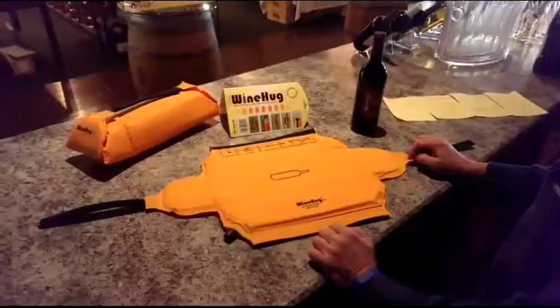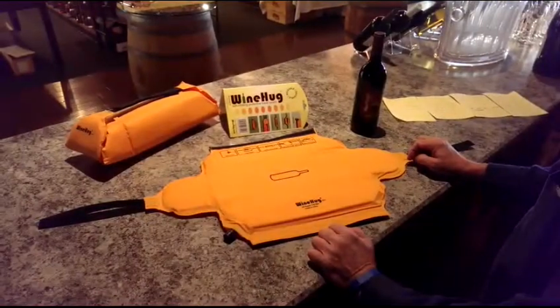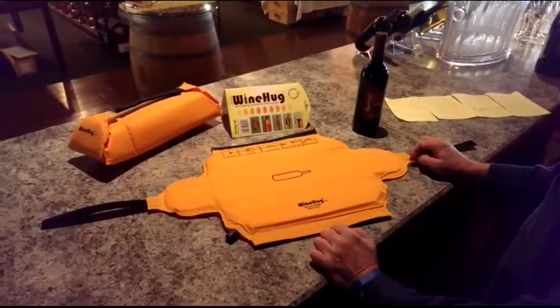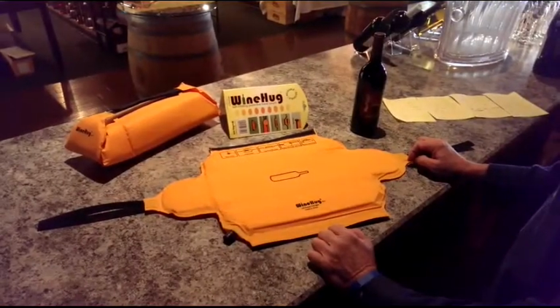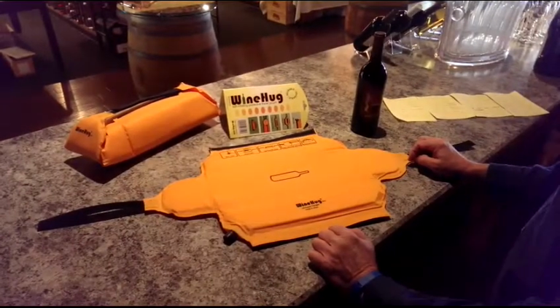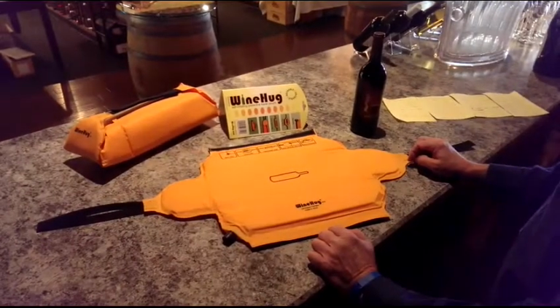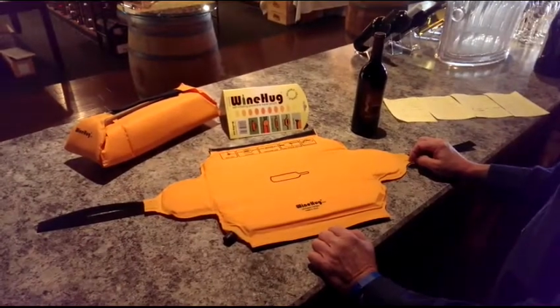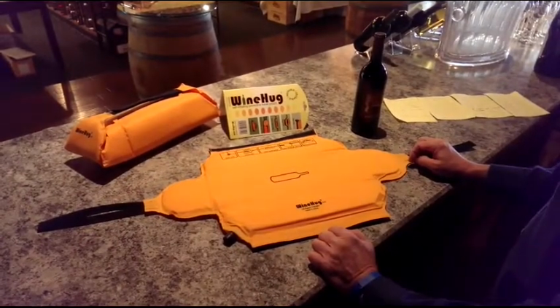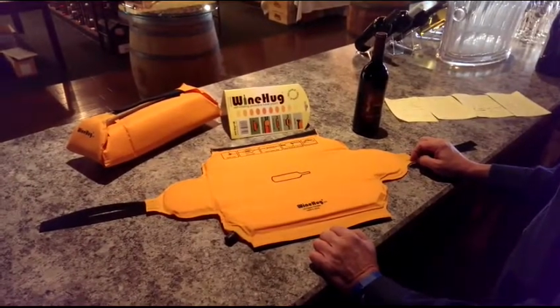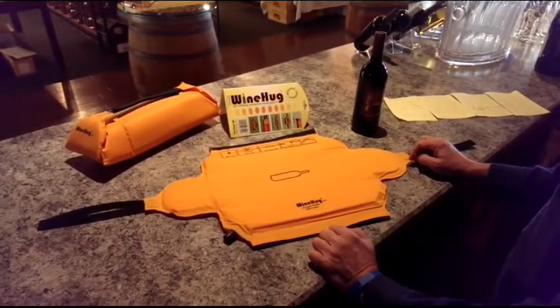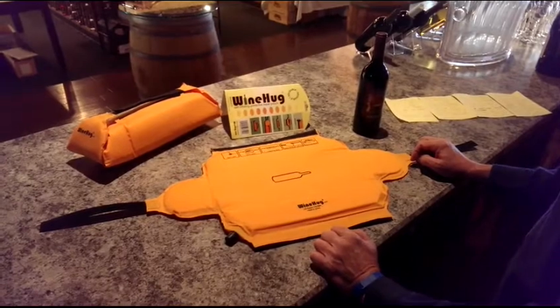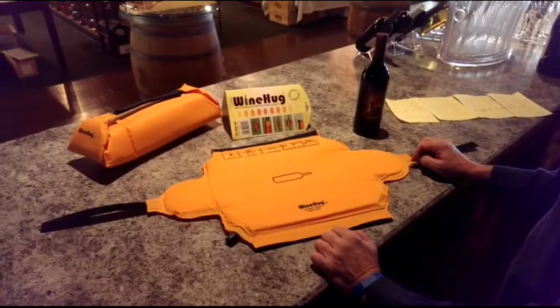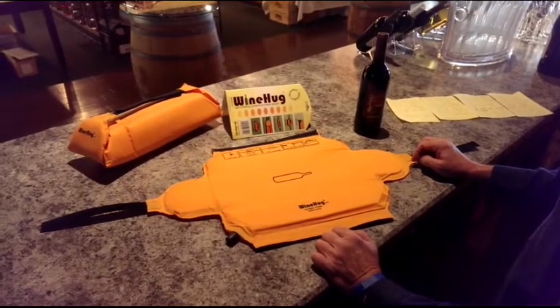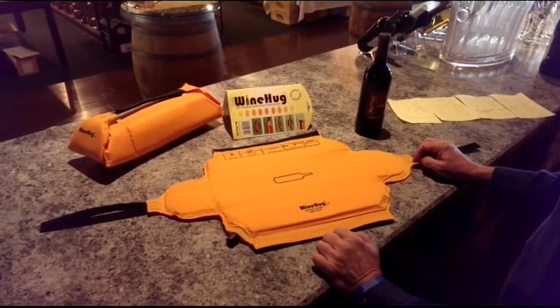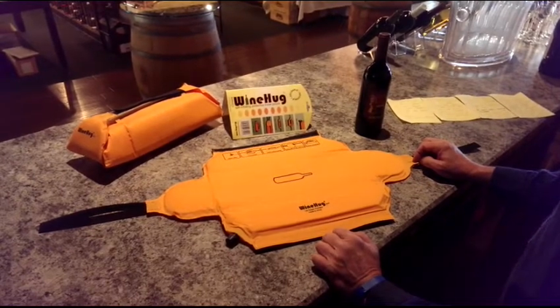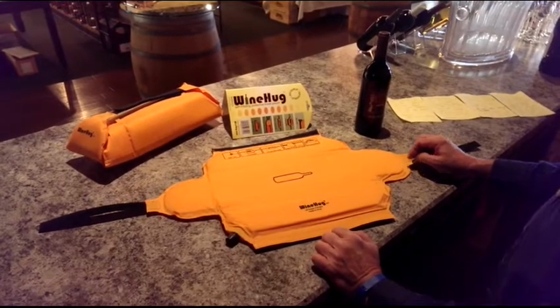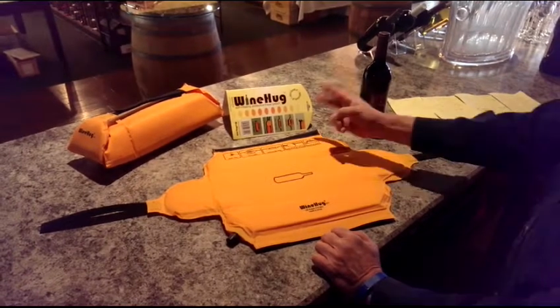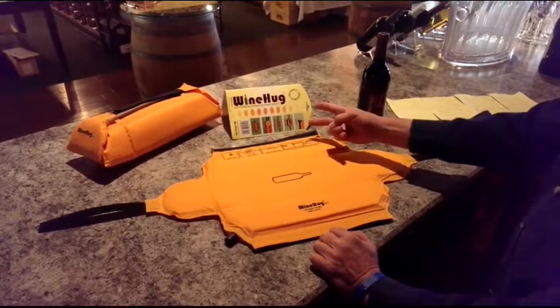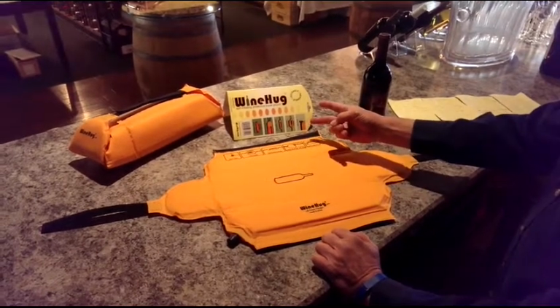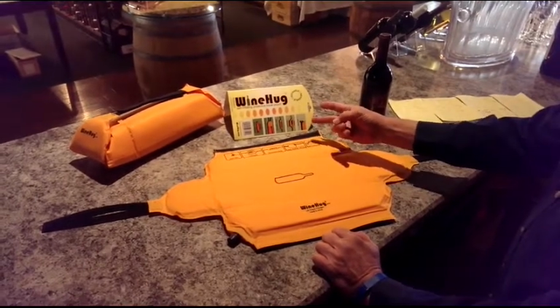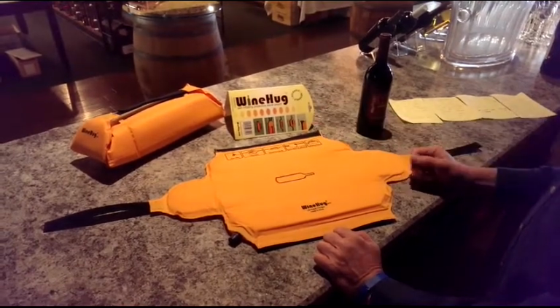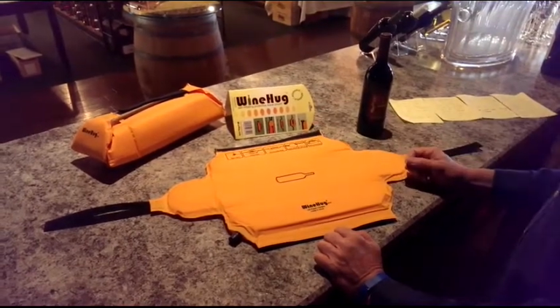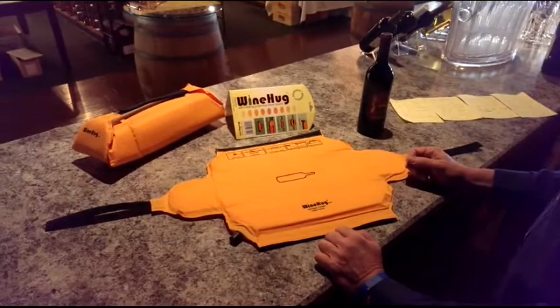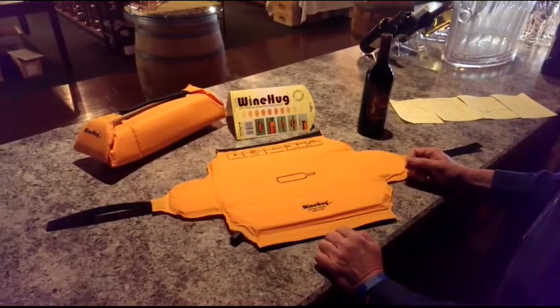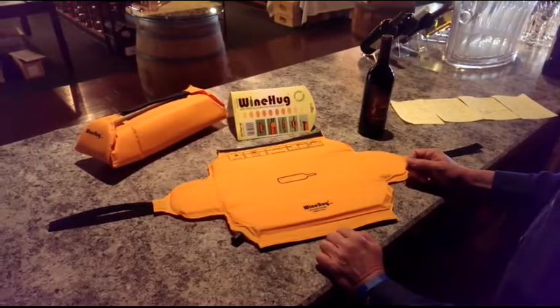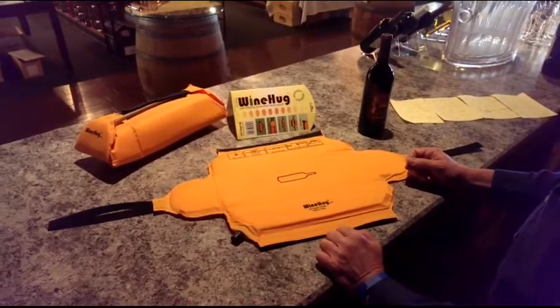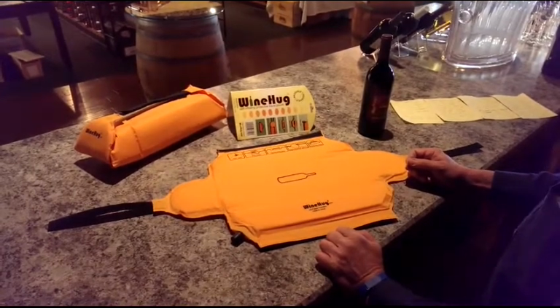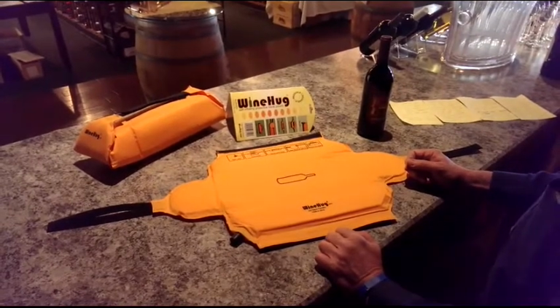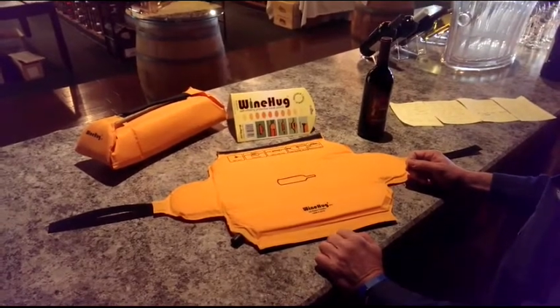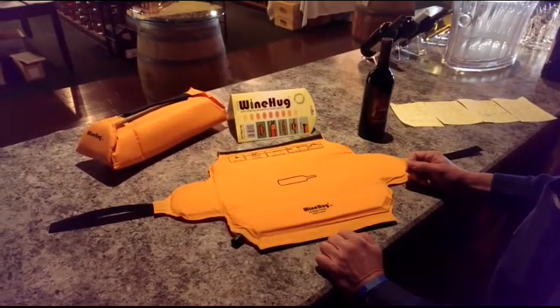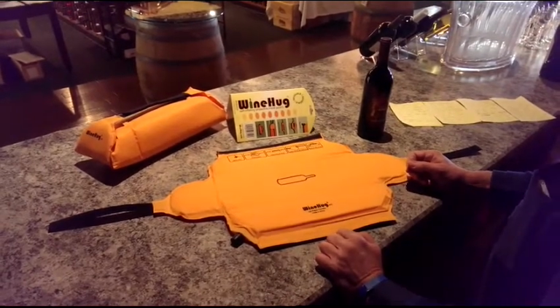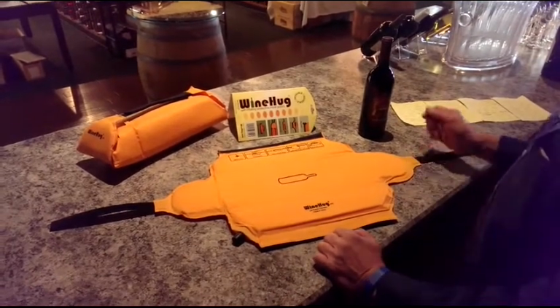Ever wanted to put wine in your suitcase to travel but were afraid it might break? We have the best solution. Introducing the Wine Hug, the self-inflating protective travel pouch, and it's so easy to use.